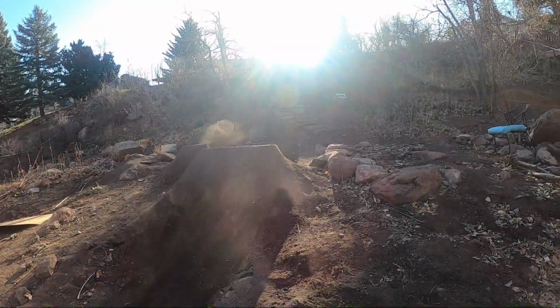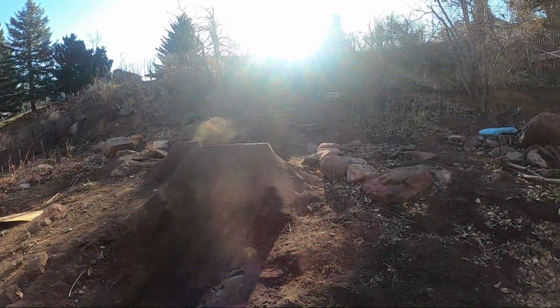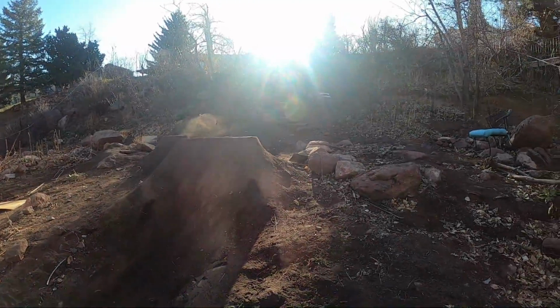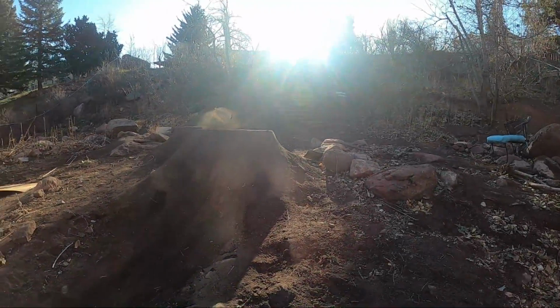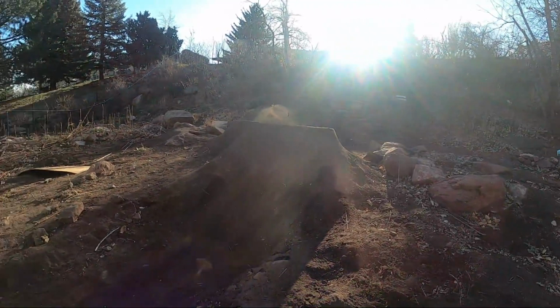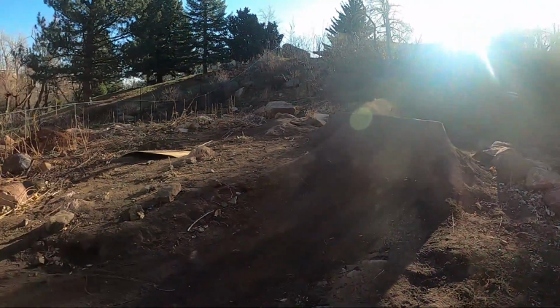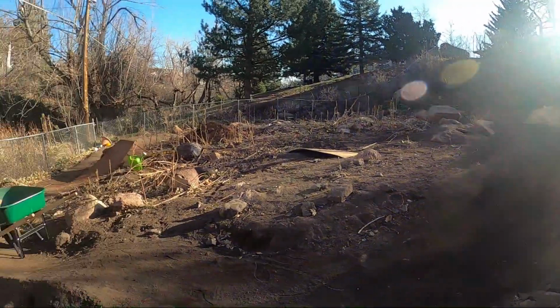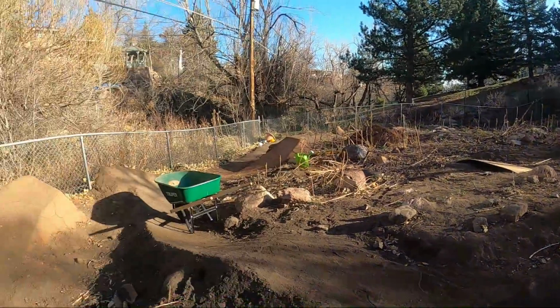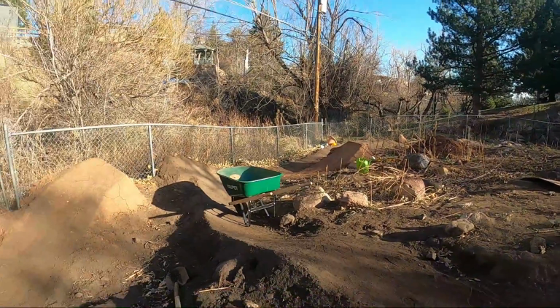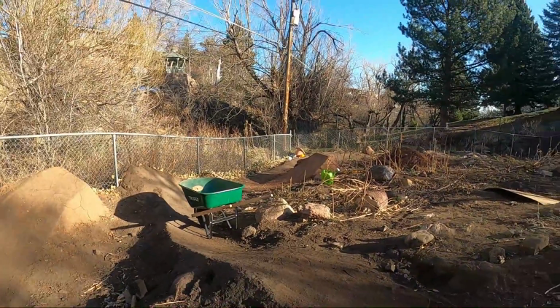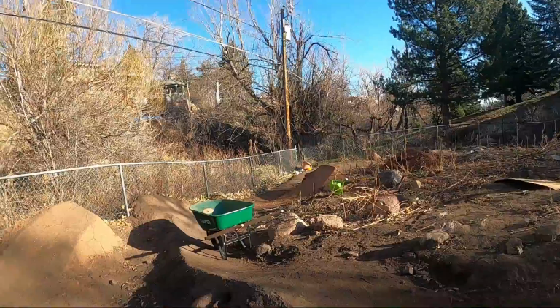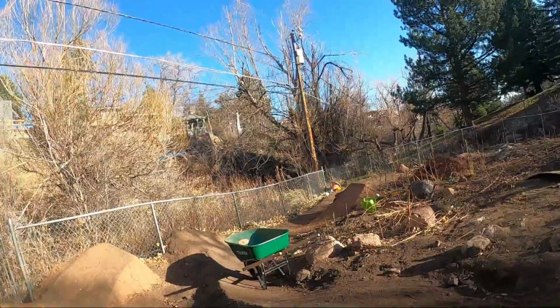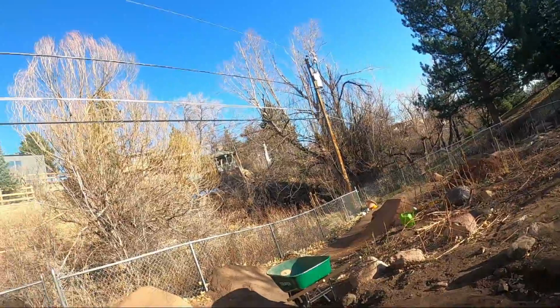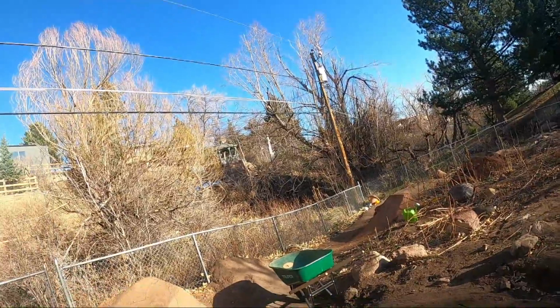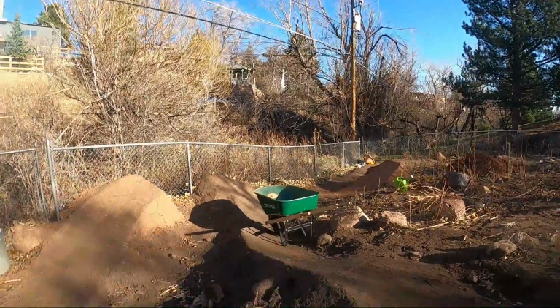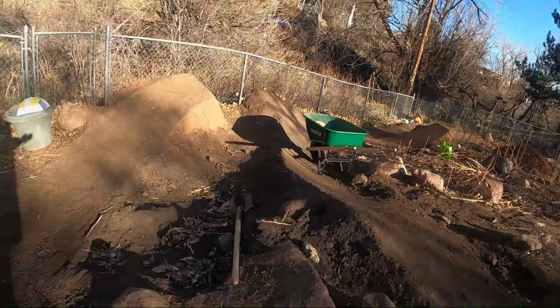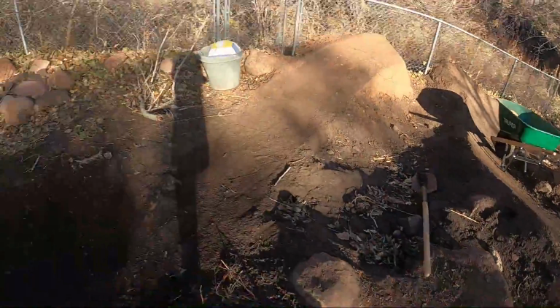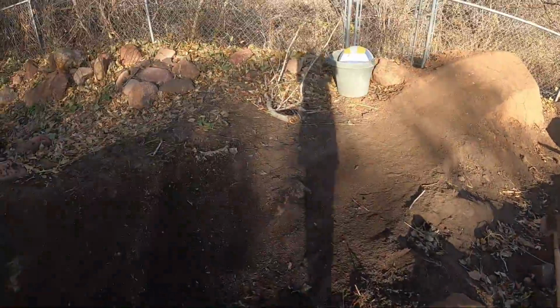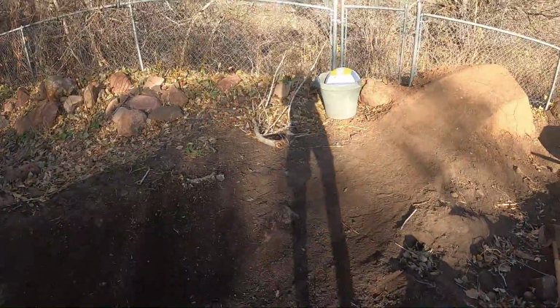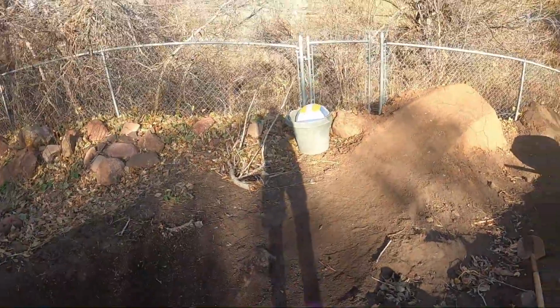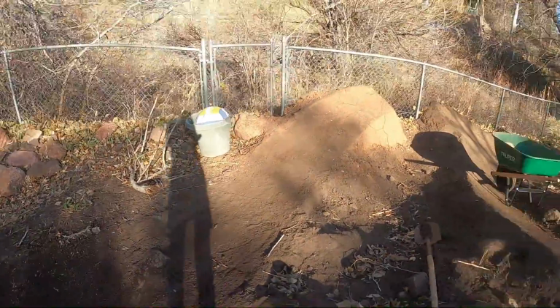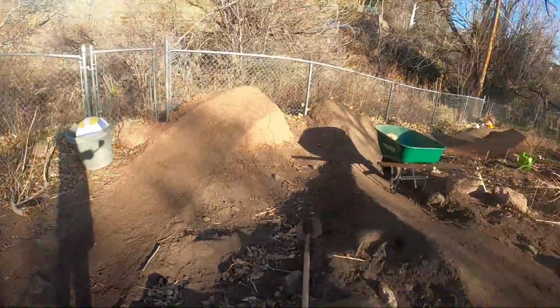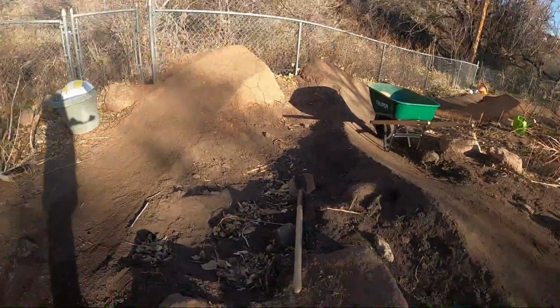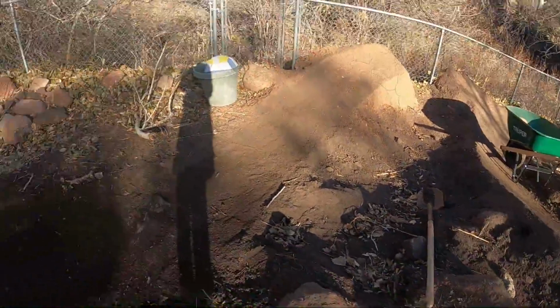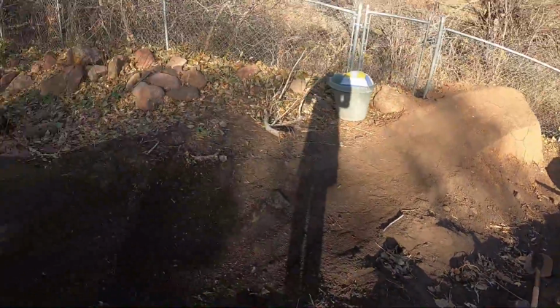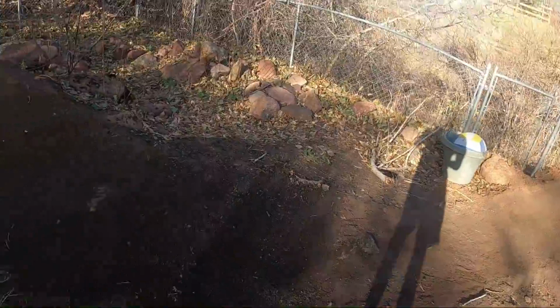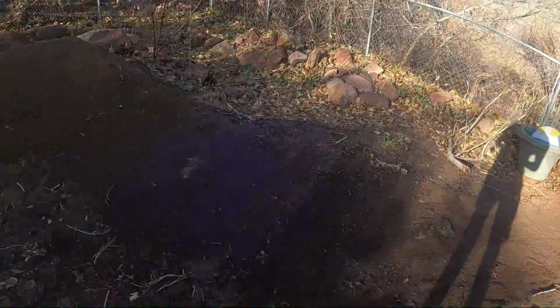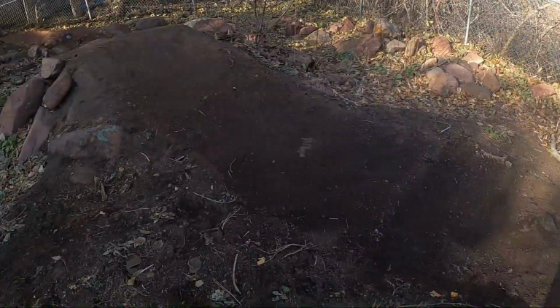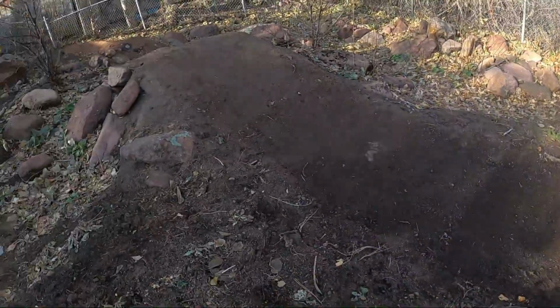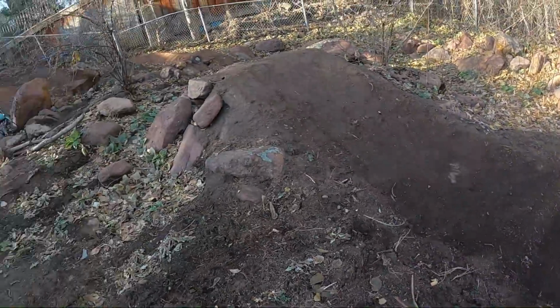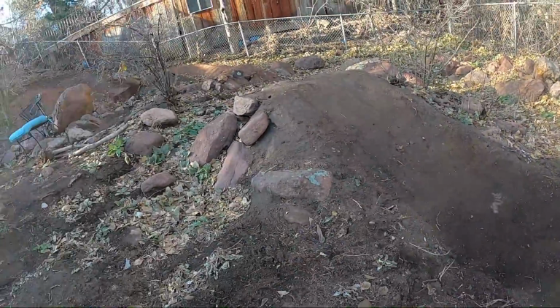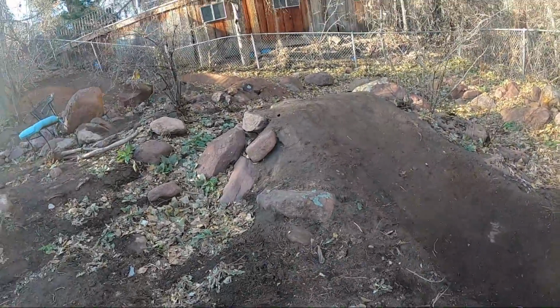What's up guys, last day of digging before we head up to the mountains. This episode is going to be a bit shorter, but we're going to put in some riding clips at the end of riding at the bike park. So yeah, I hope you guys enjoy those.